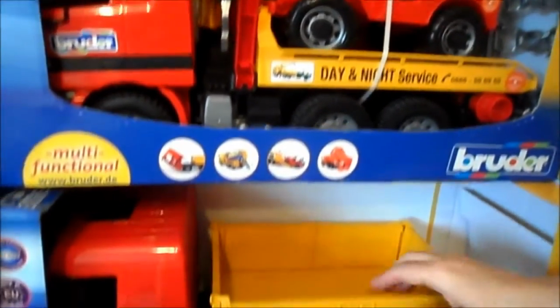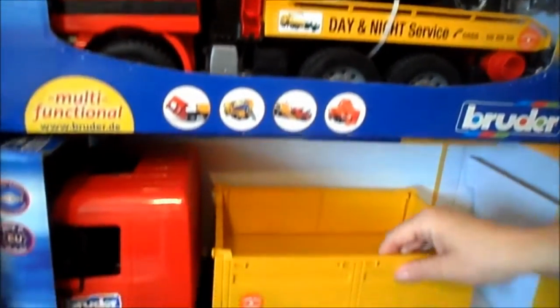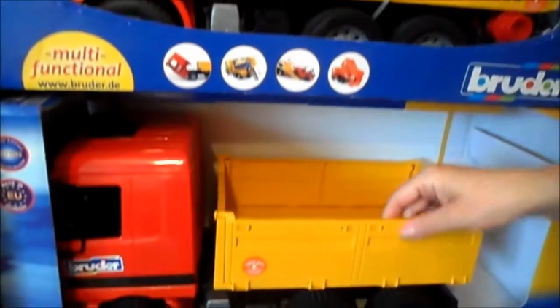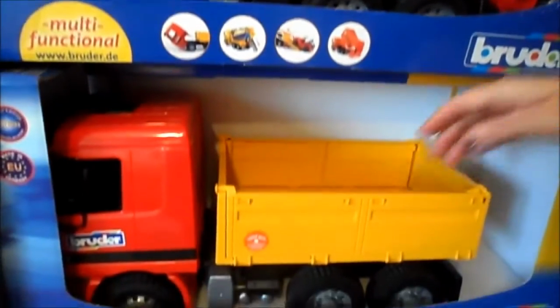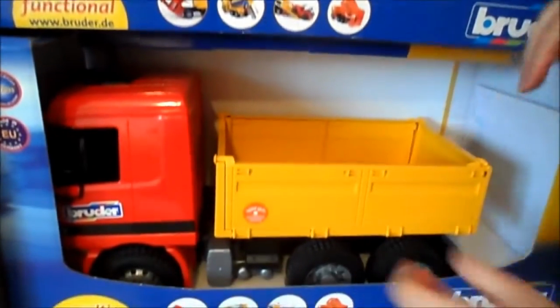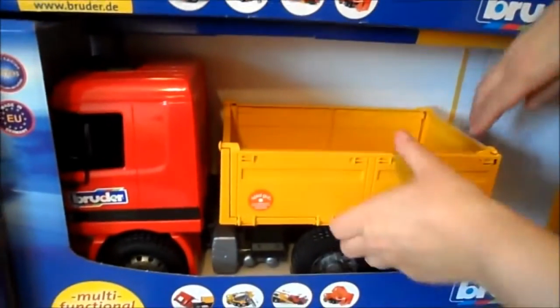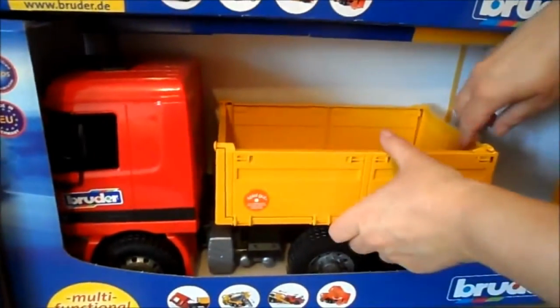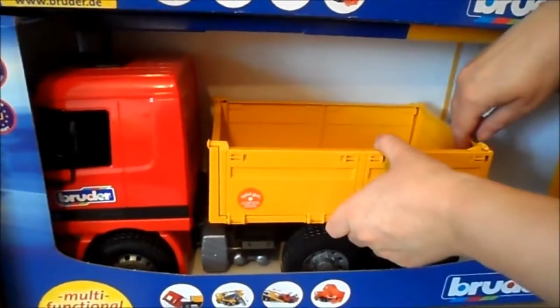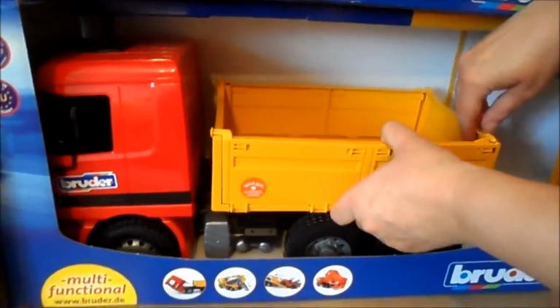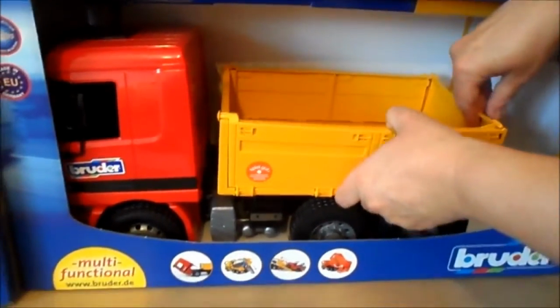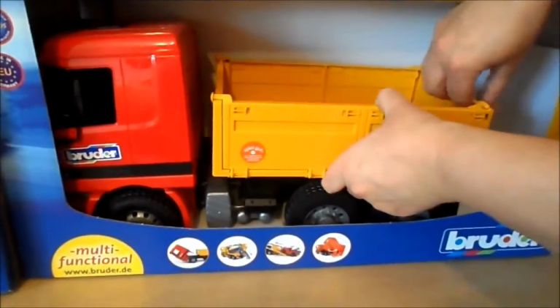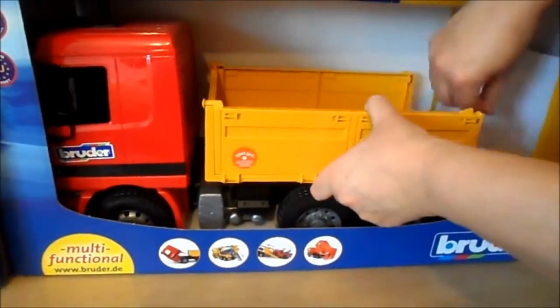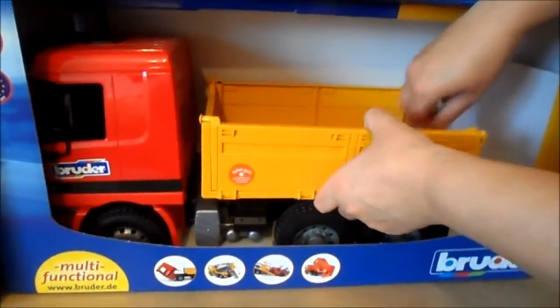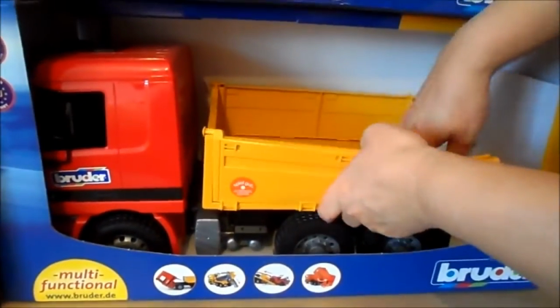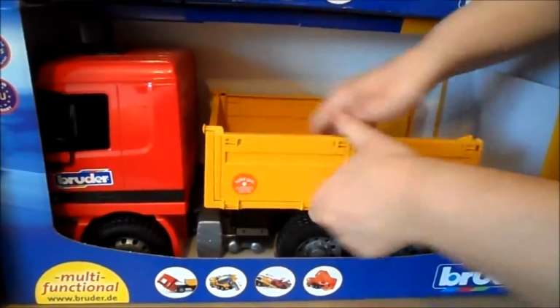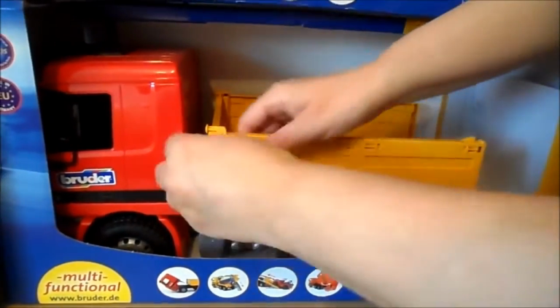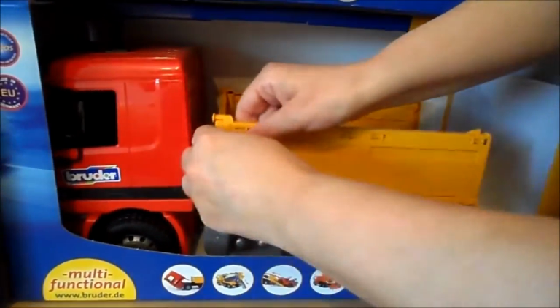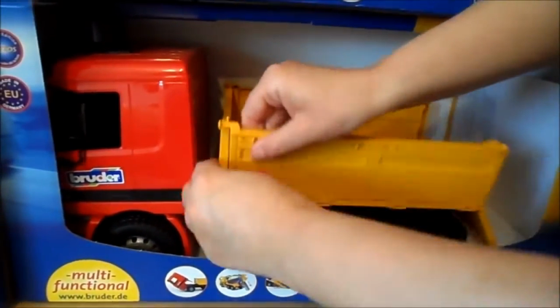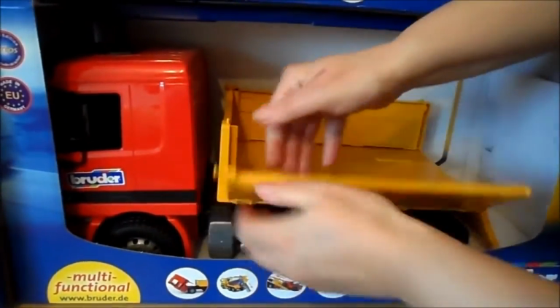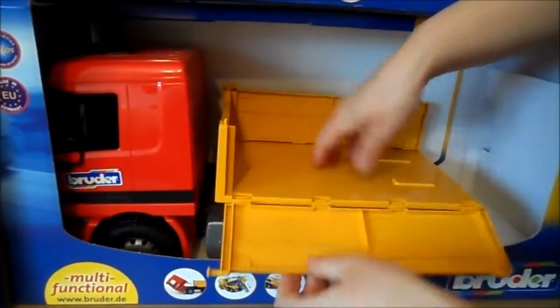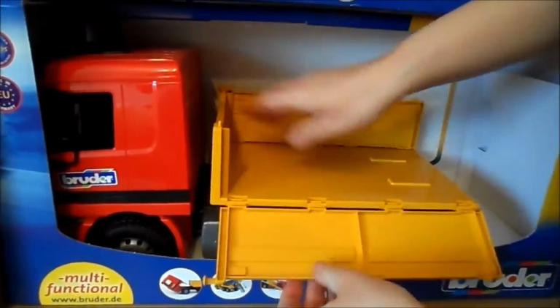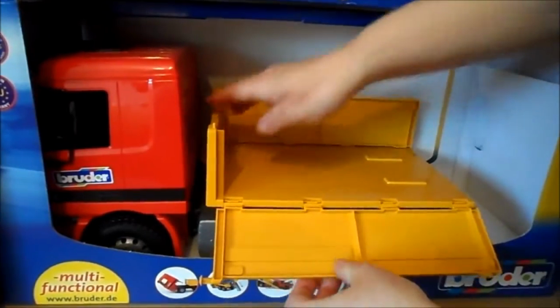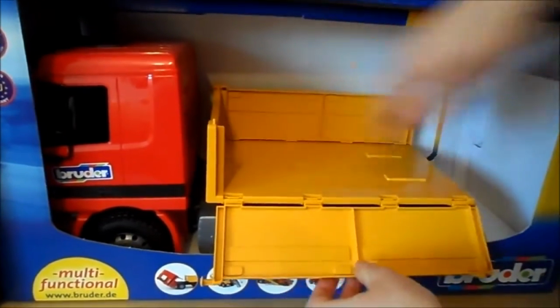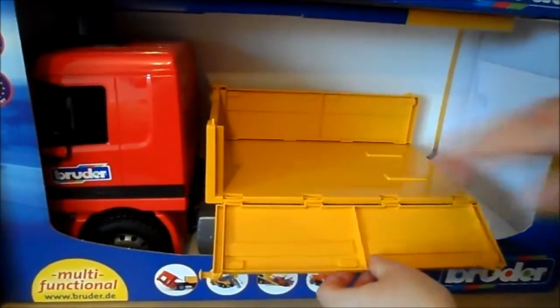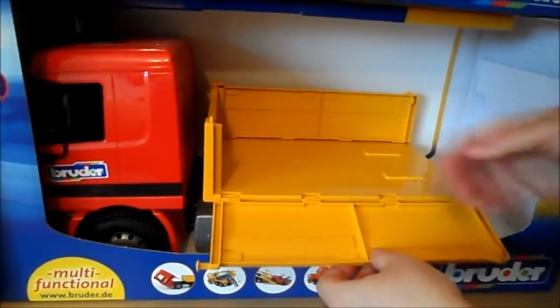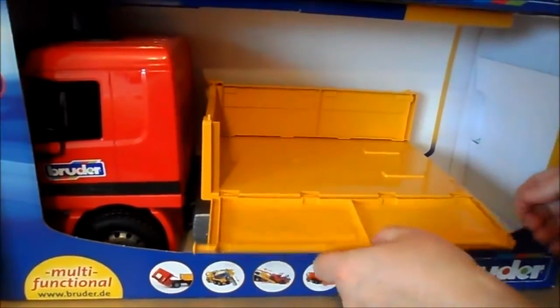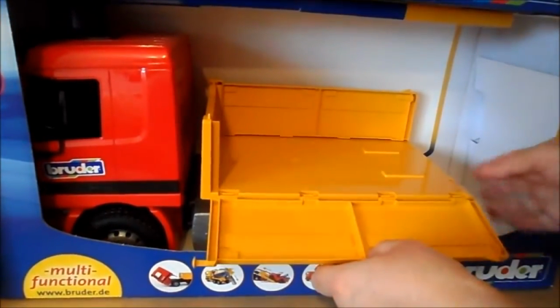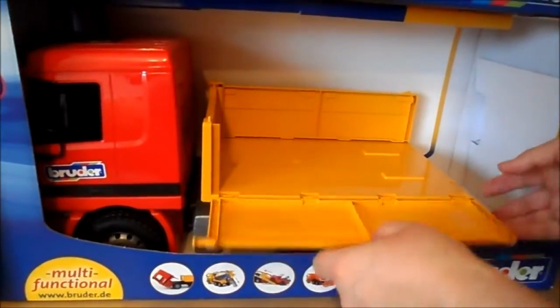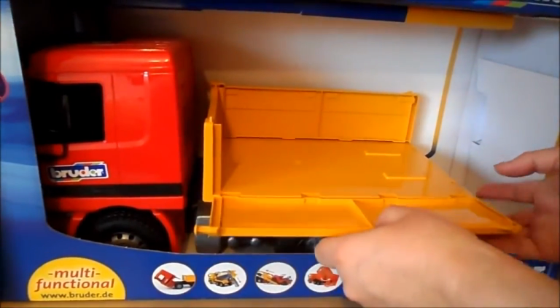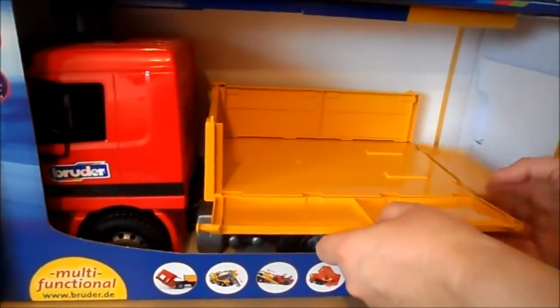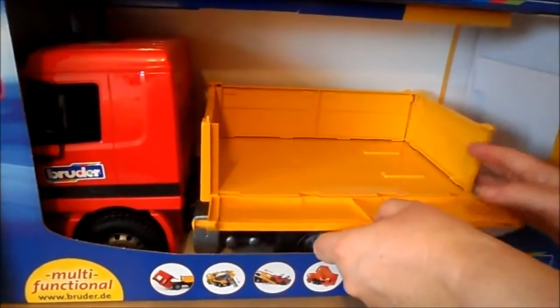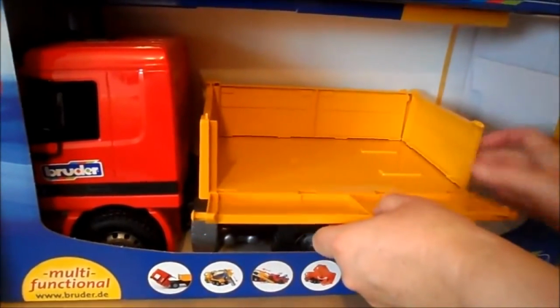And also we've got a flatbed truck here where these sides lift down. You can put all sorts of things in there.